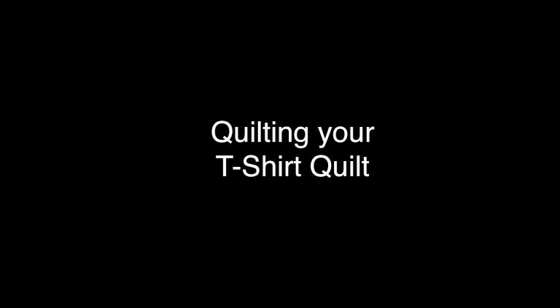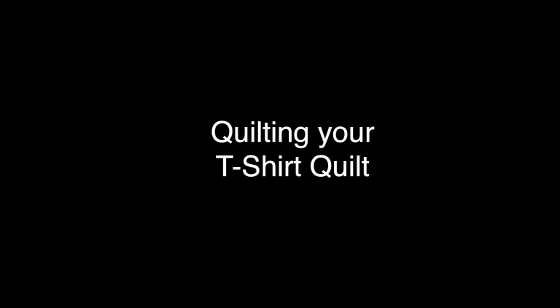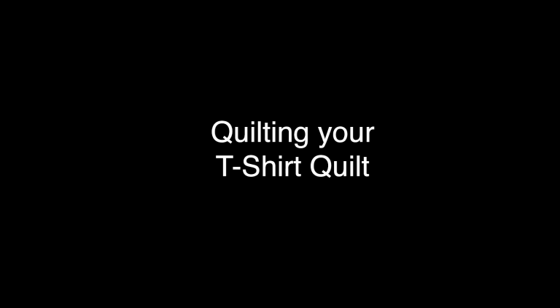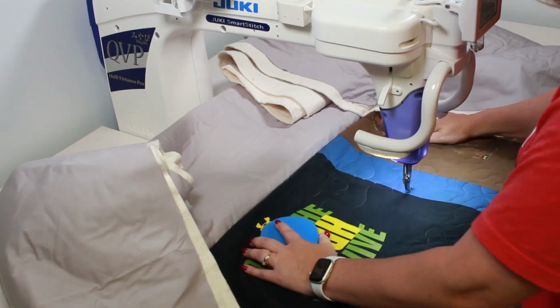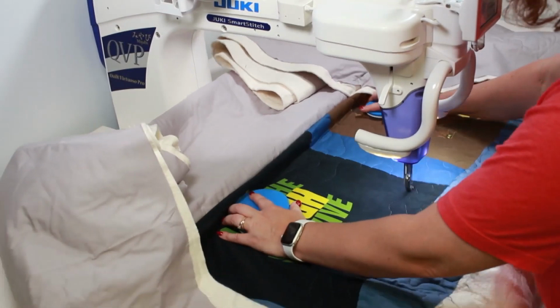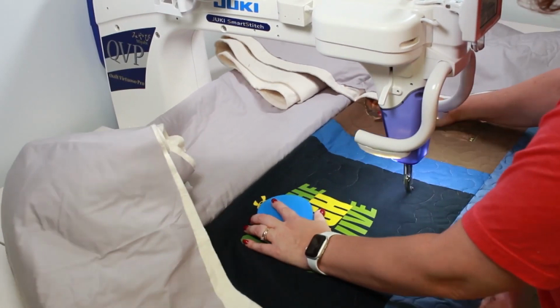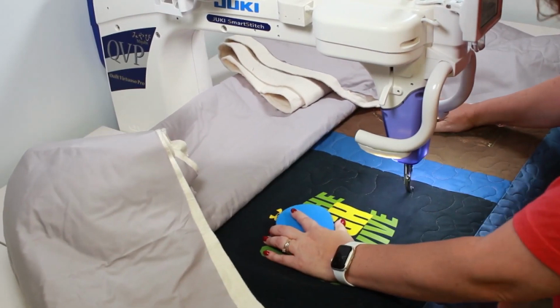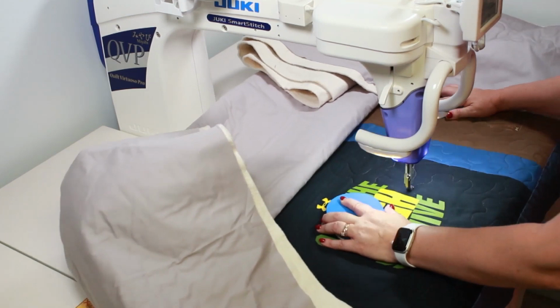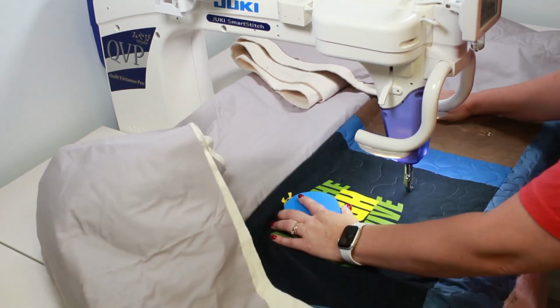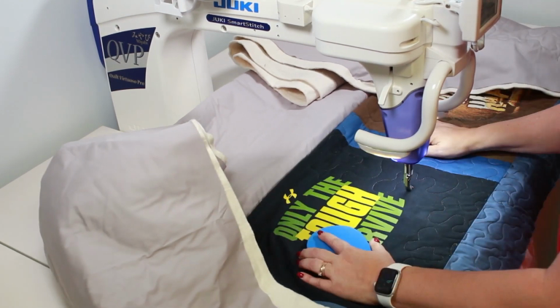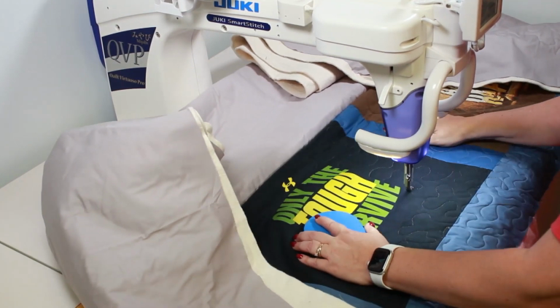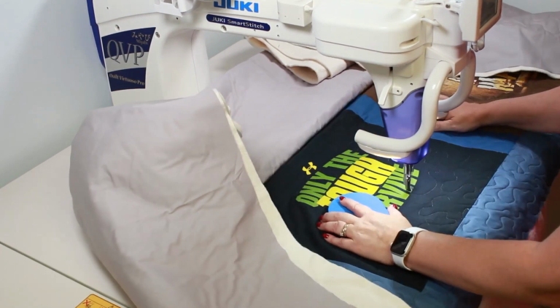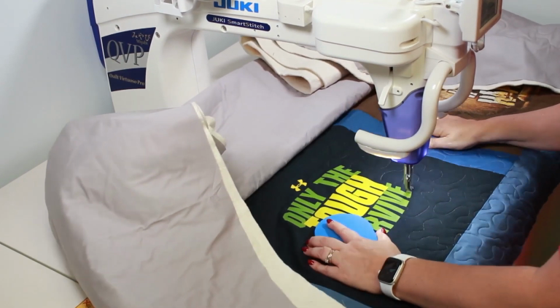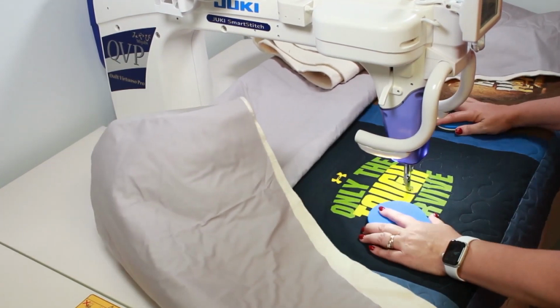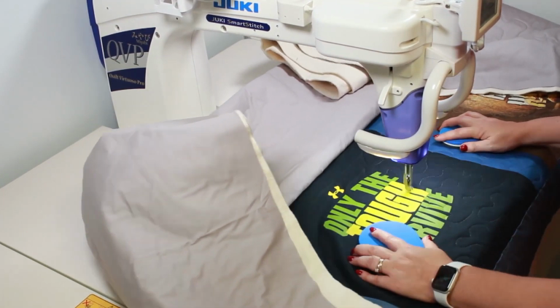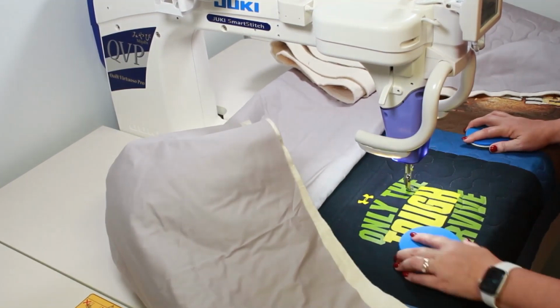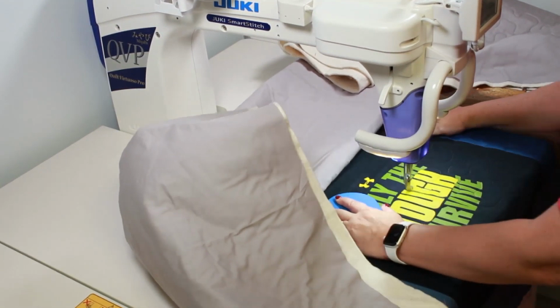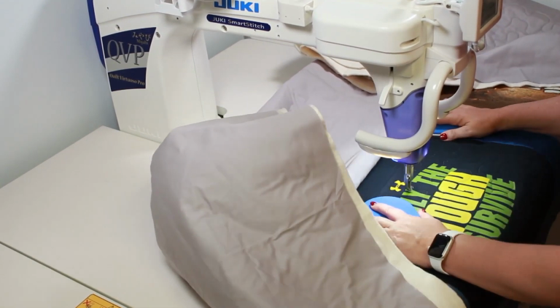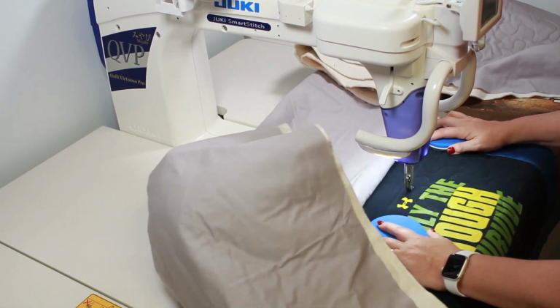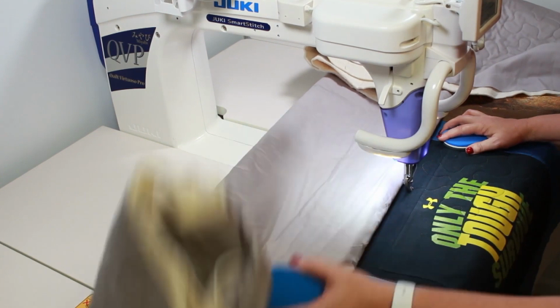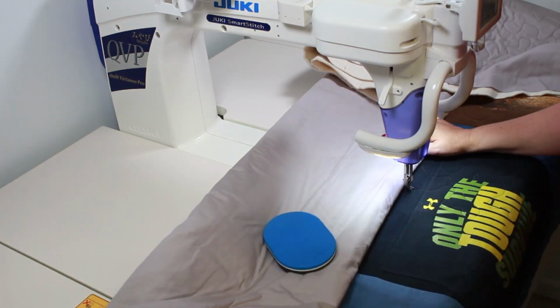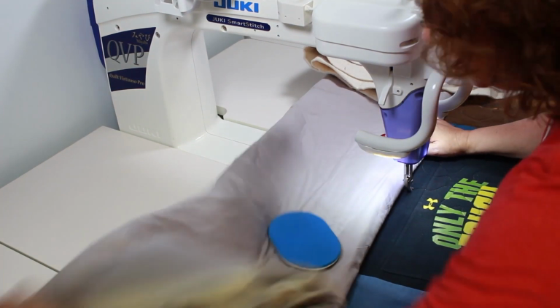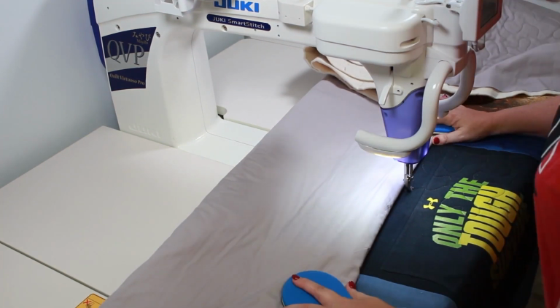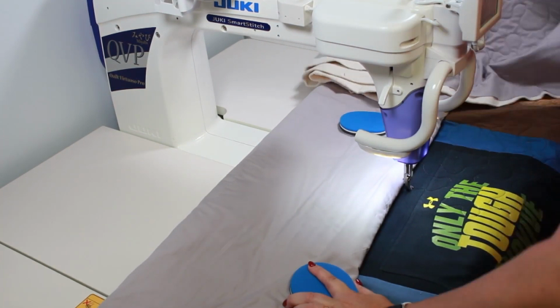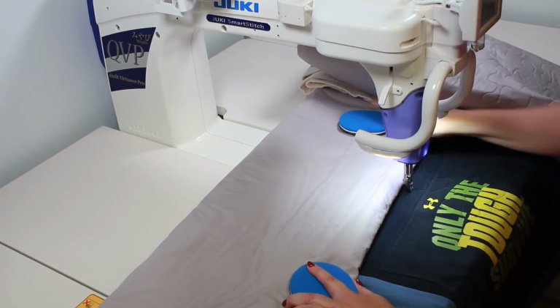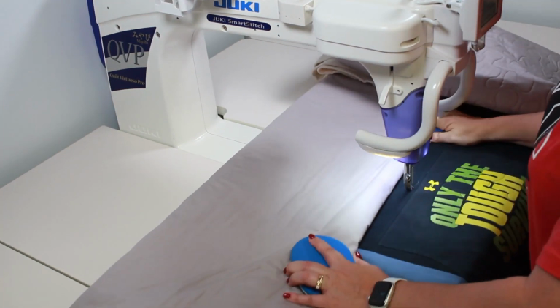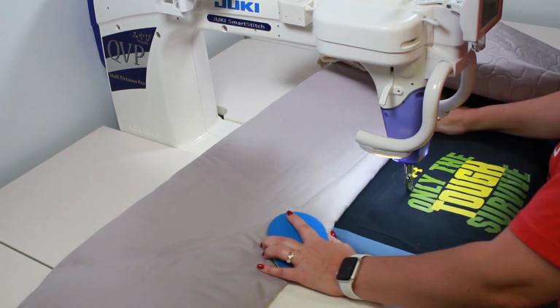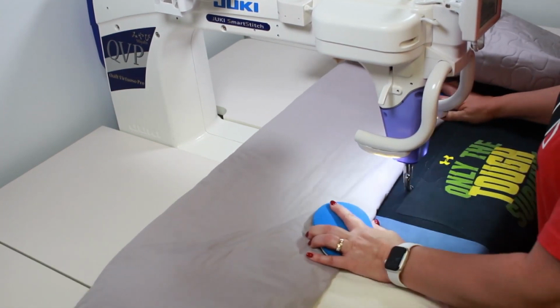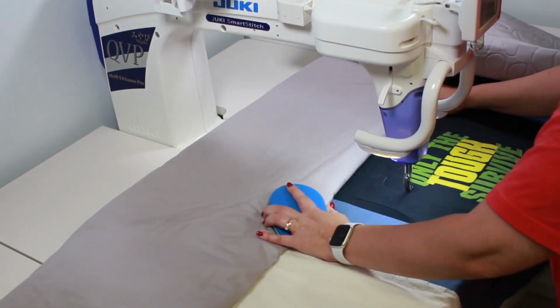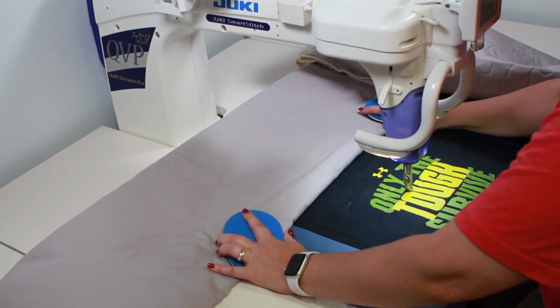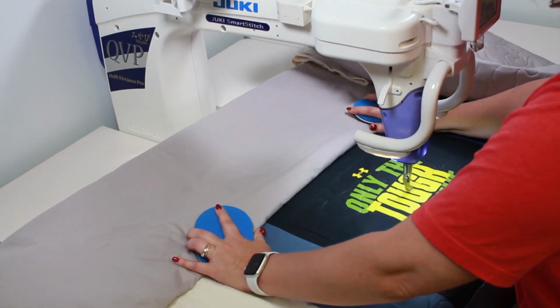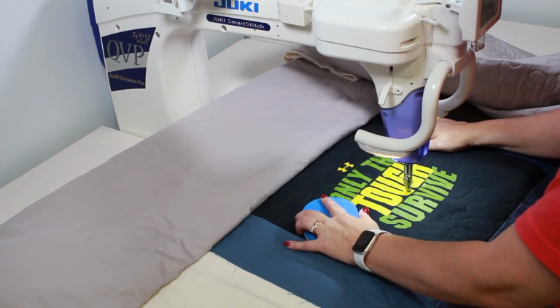You can either send your quilt to your favorite longarm quilter, or you can quilt your own. Quilting your own quilt can be very rewarding. One of the simplest ways to quilt is a free motion meandering design.